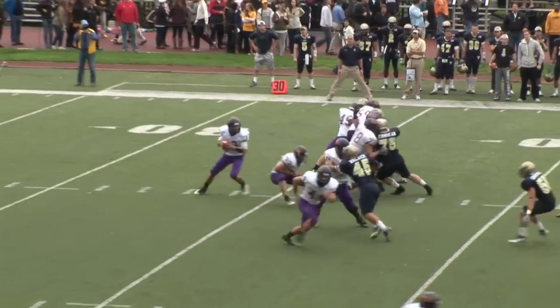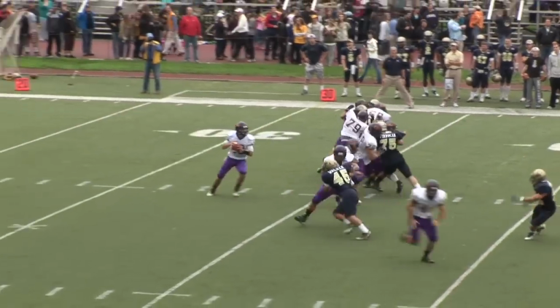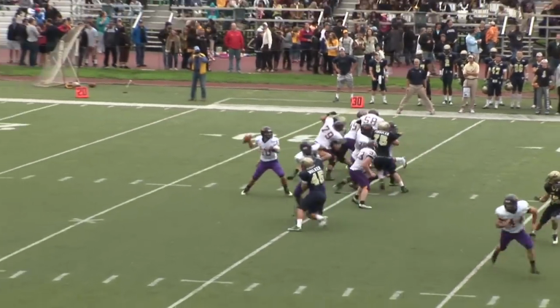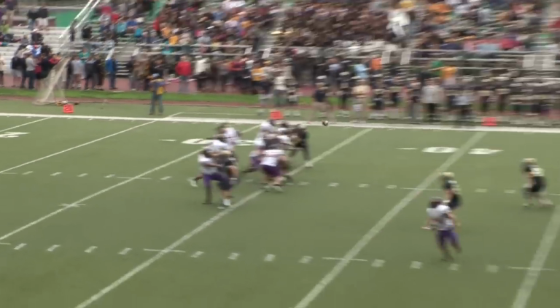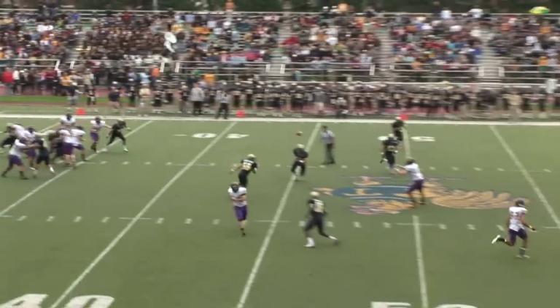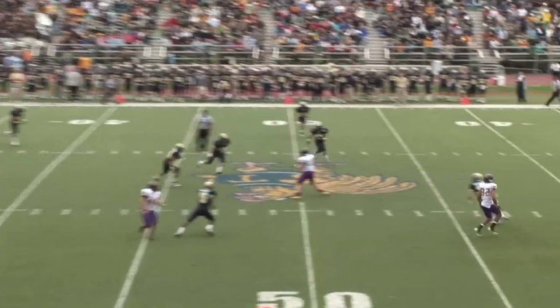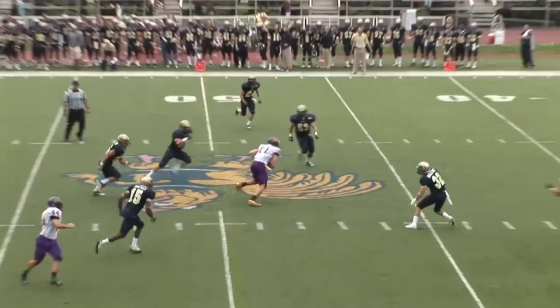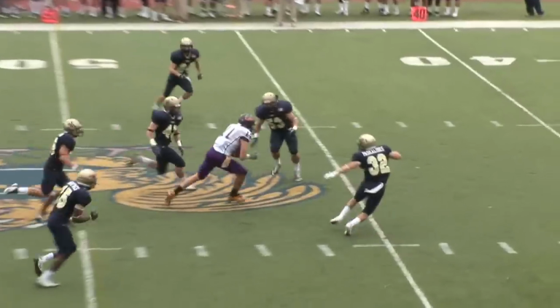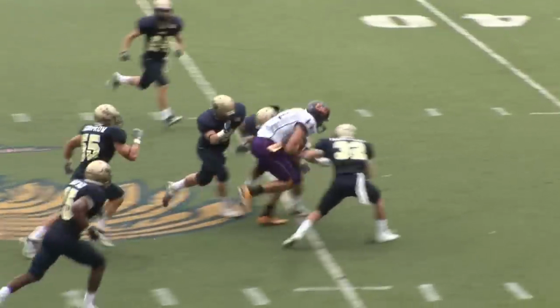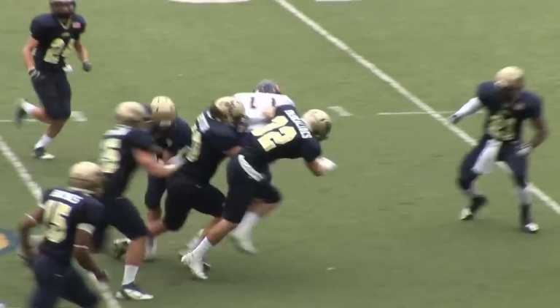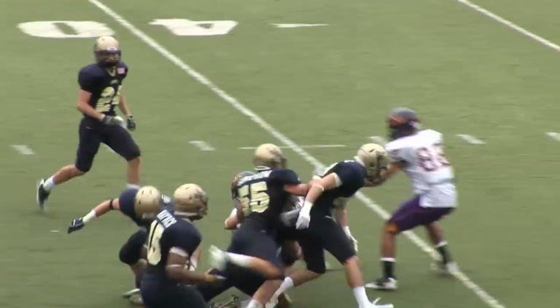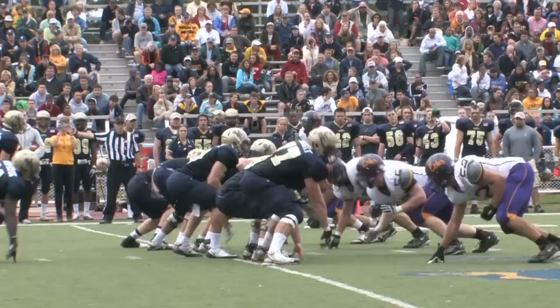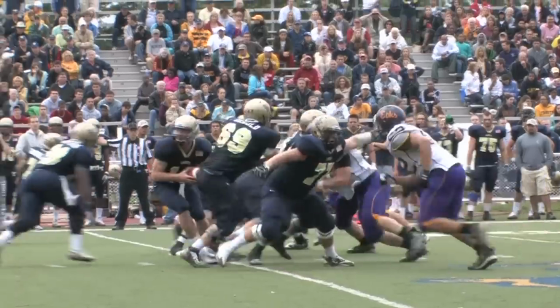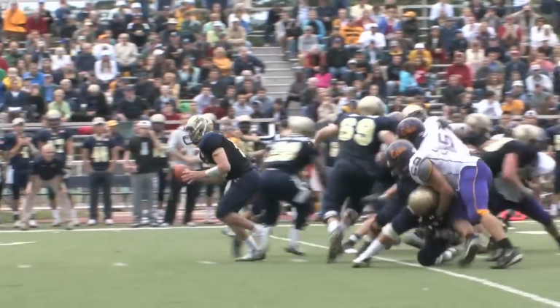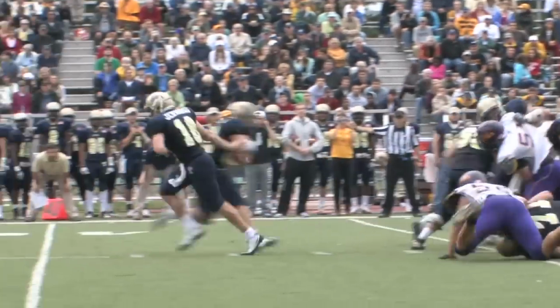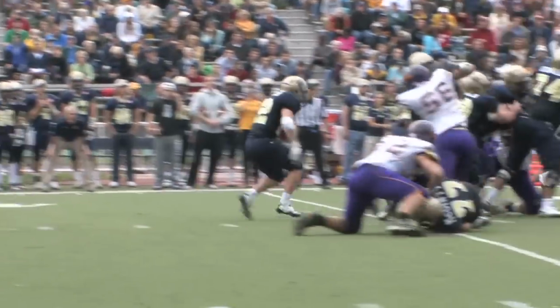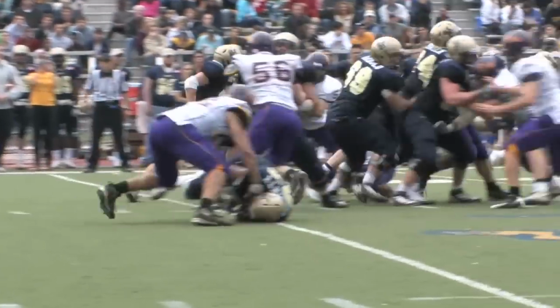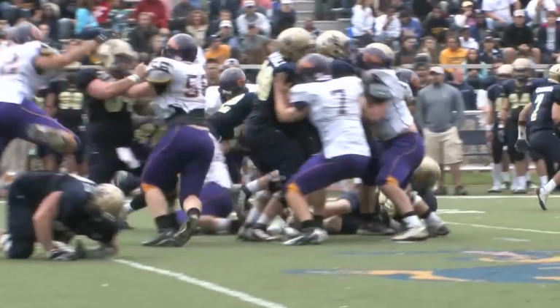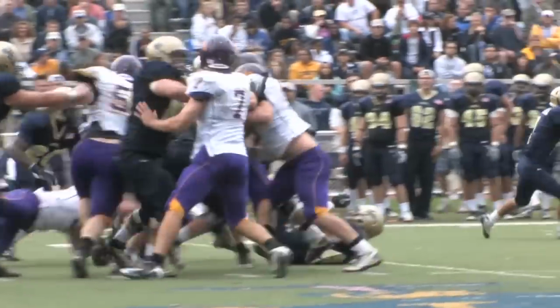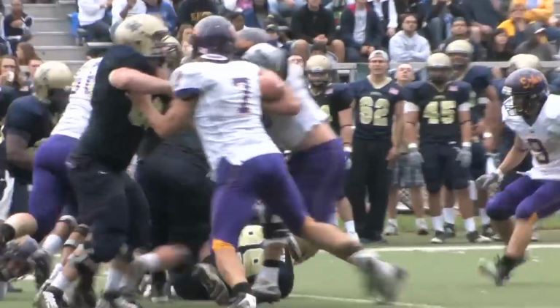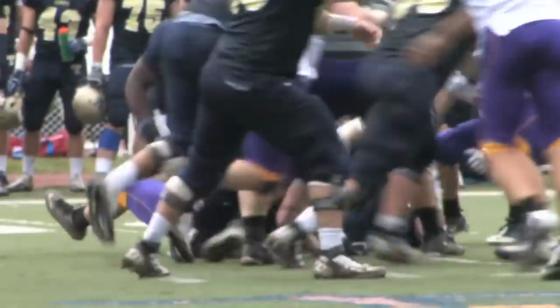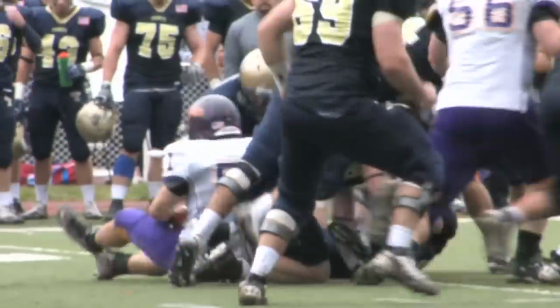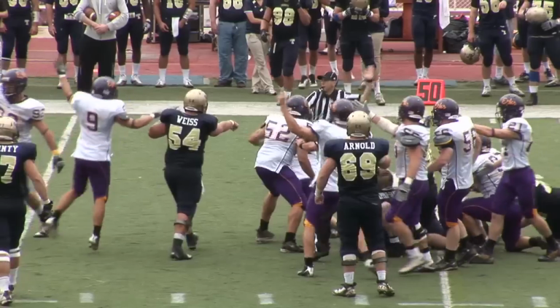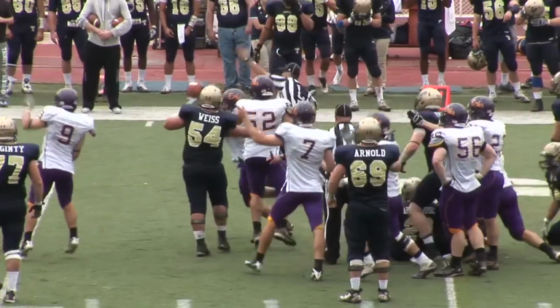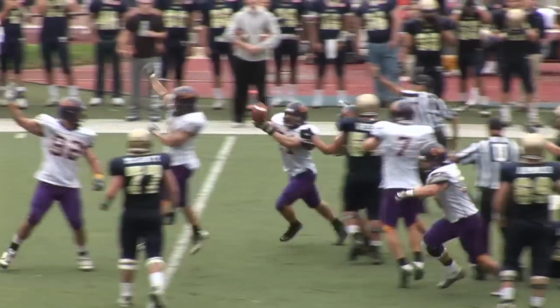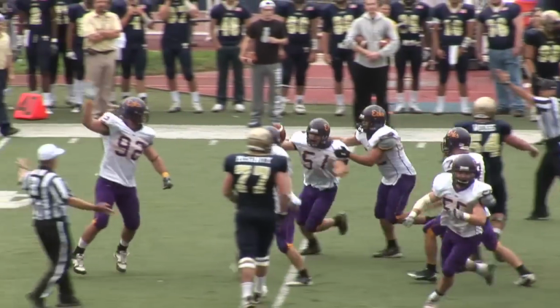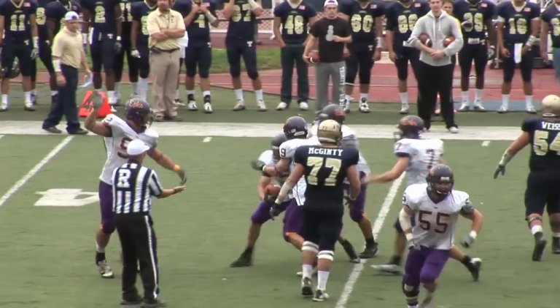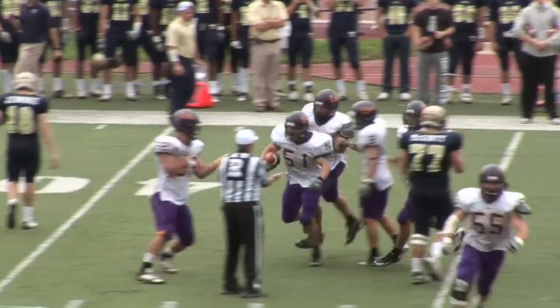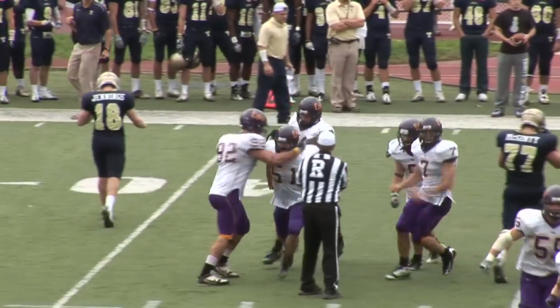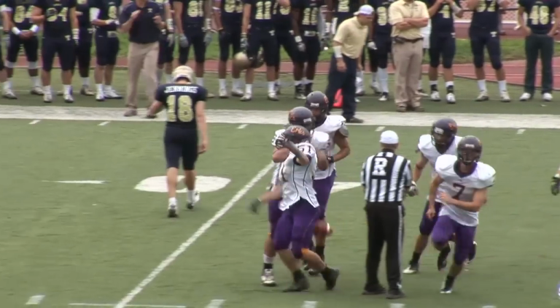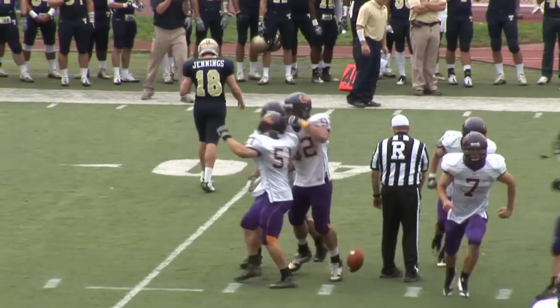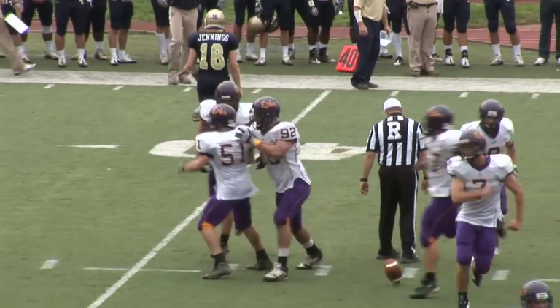He's going to play action pass, looking for J.C. Stigney, wide open over the middle of the field. Maybe a bubble — ball is down. The East say they have it, and that is the turnover the East were looking for.